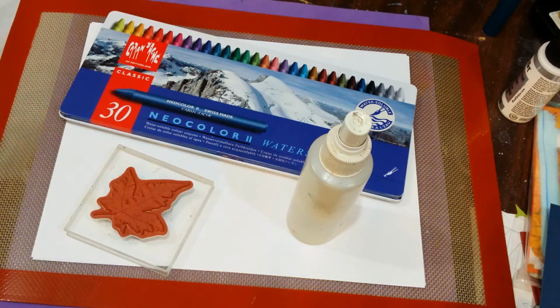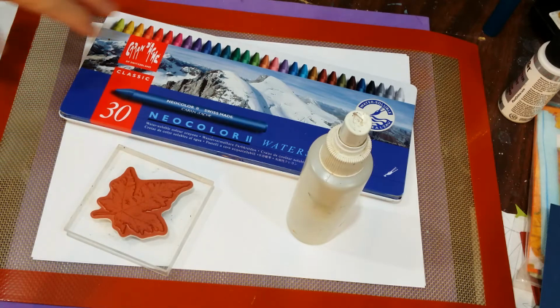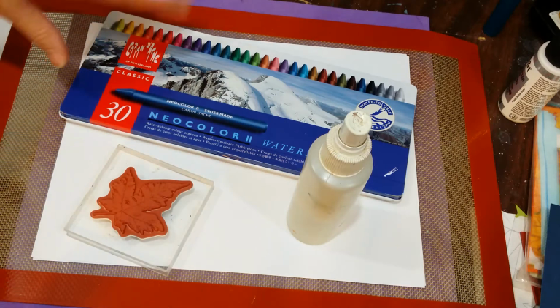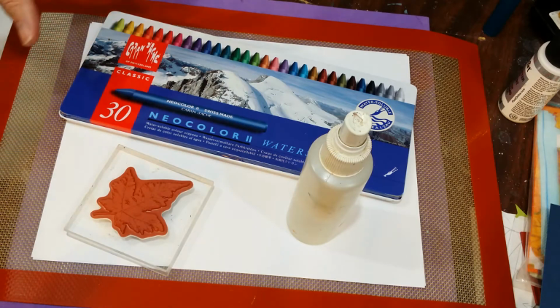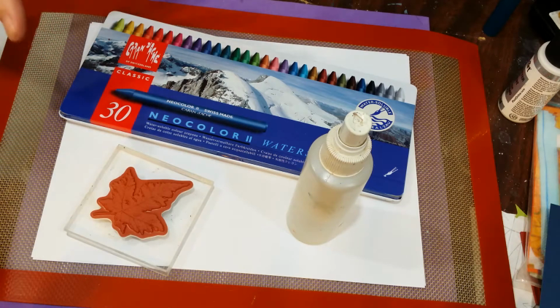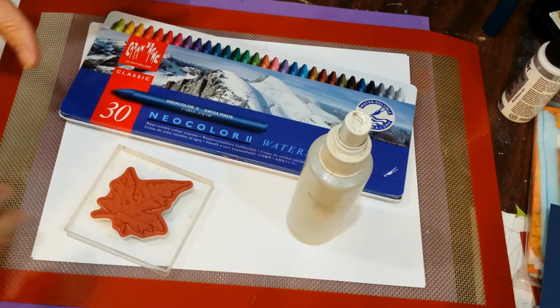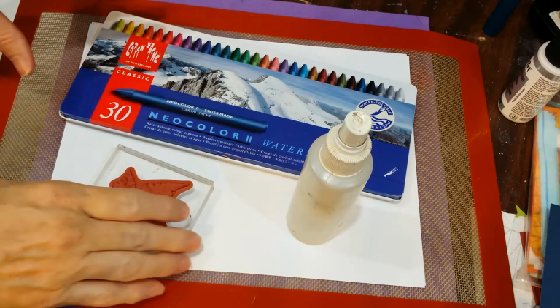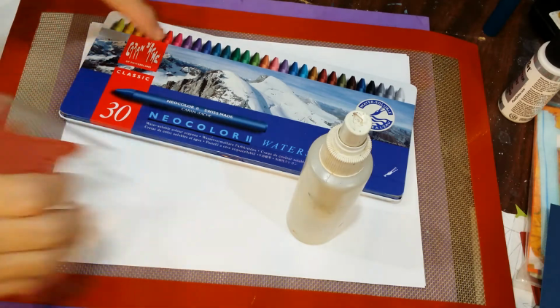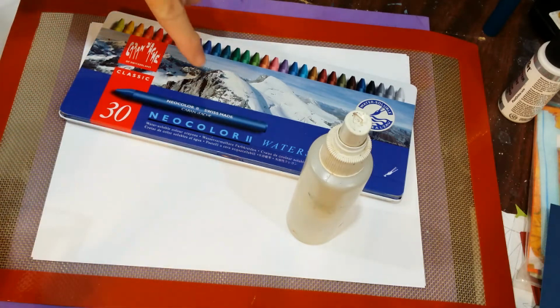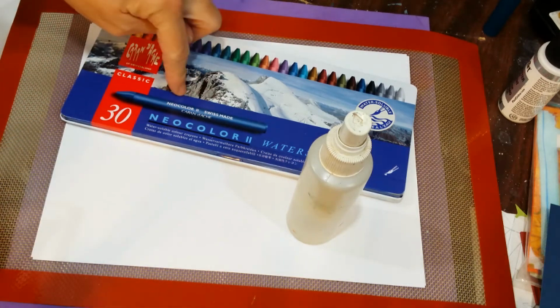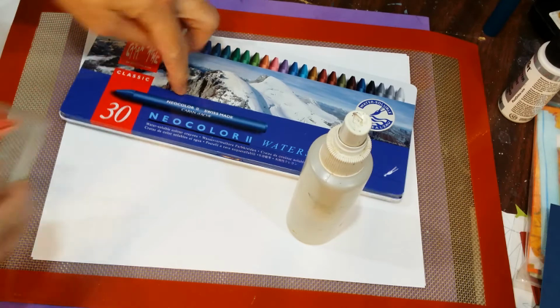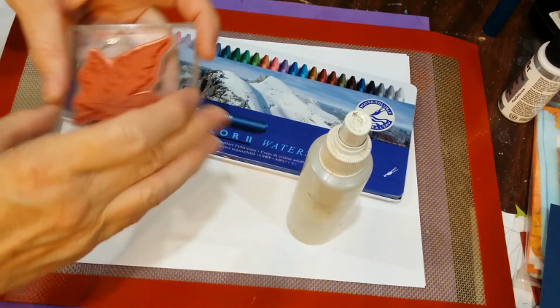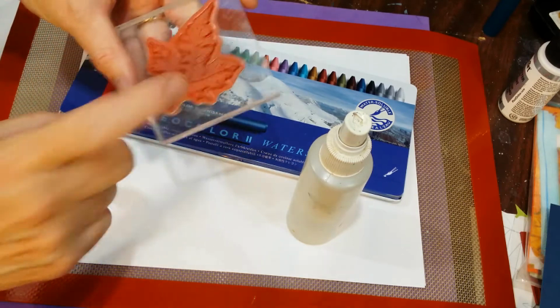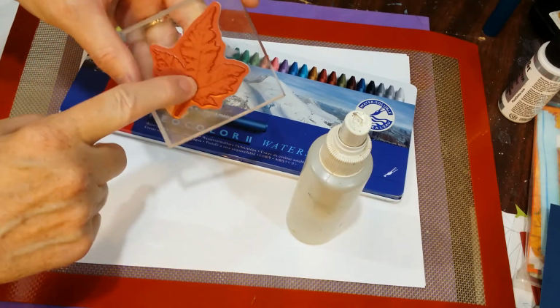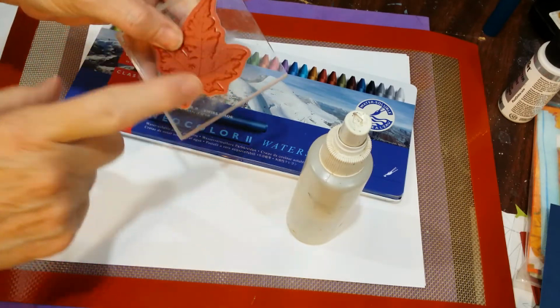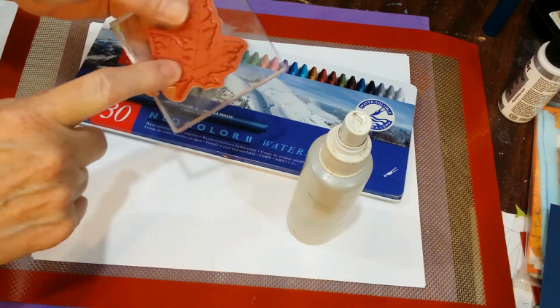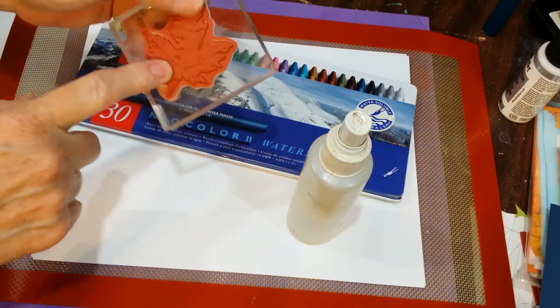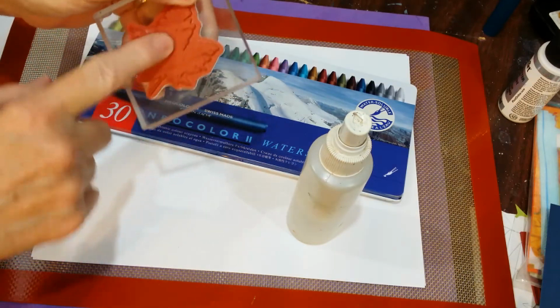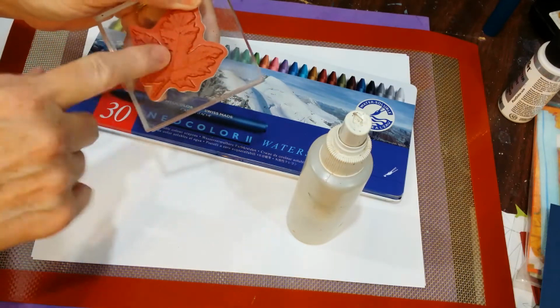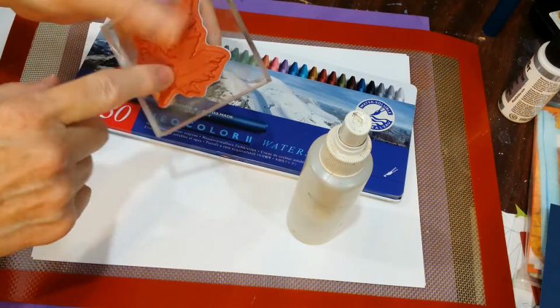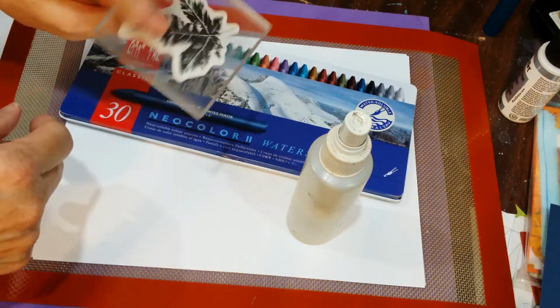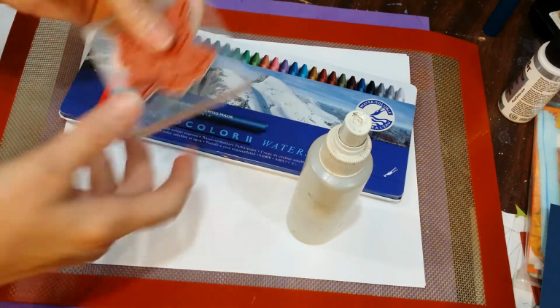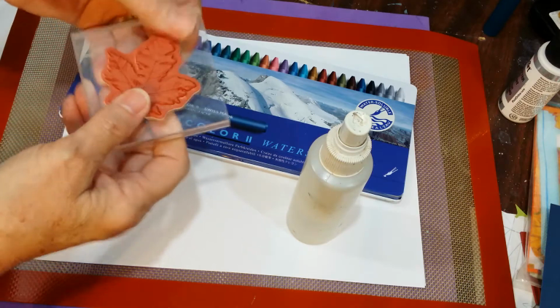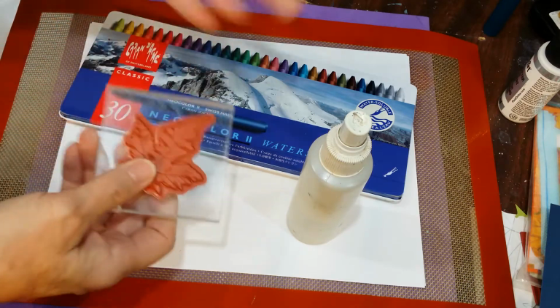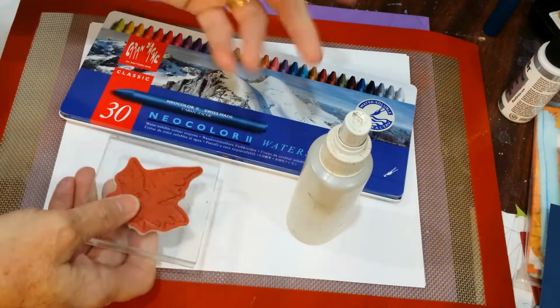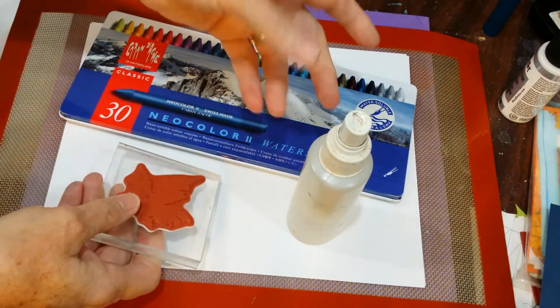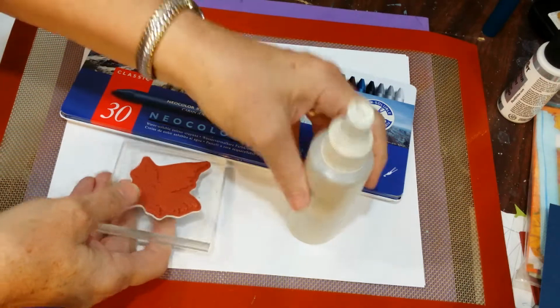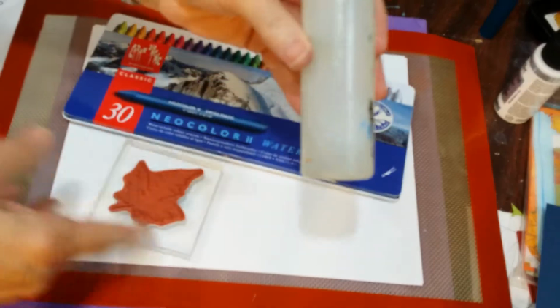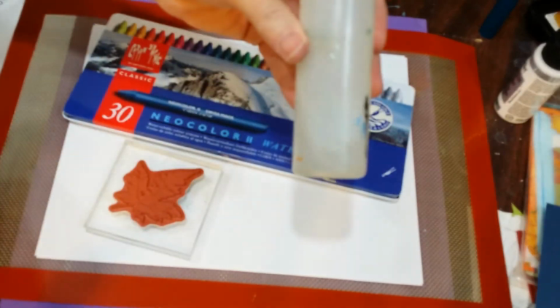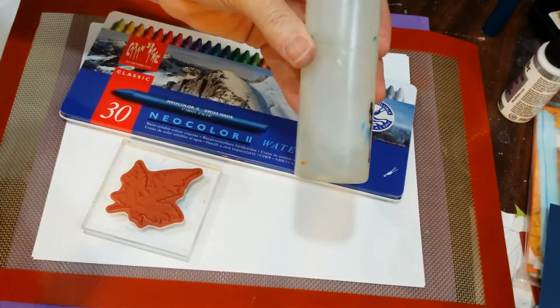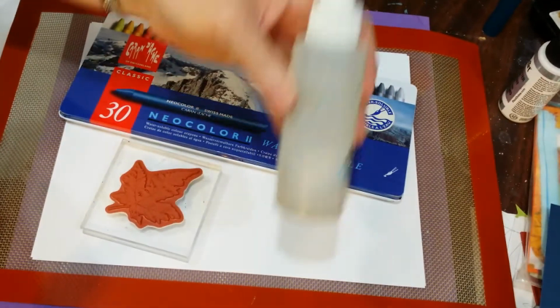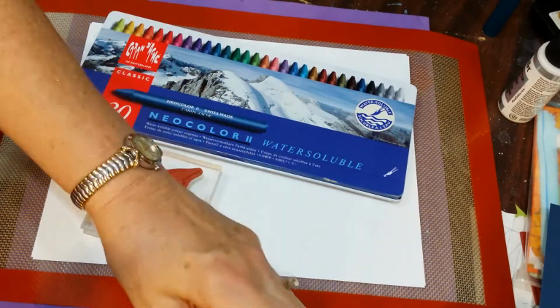I'm going to try and show y'all how I use watercolor crayons, an unmounted stamp using it just on a clear block so that I can see better where I'm stamping it, and a spritzer bottle with water.